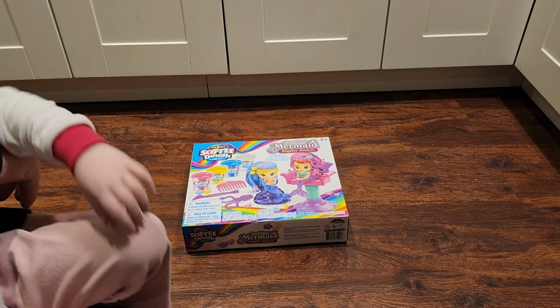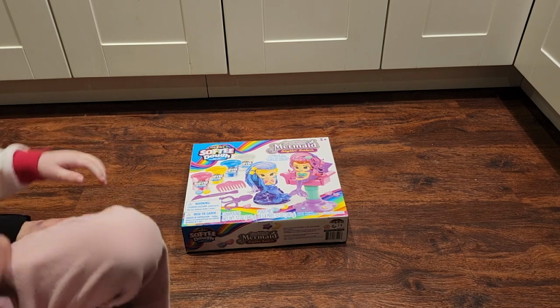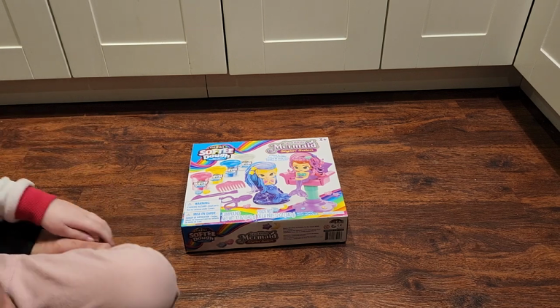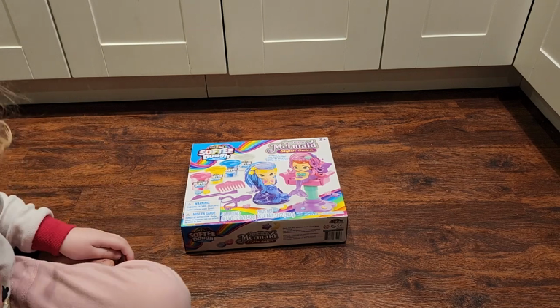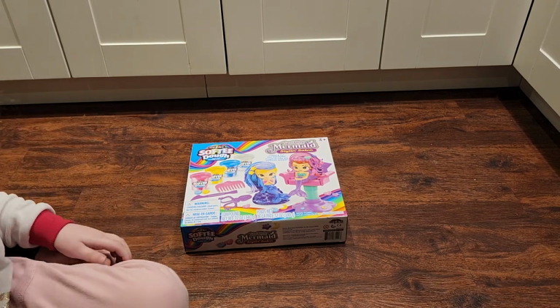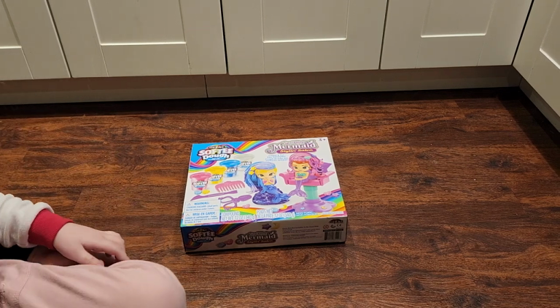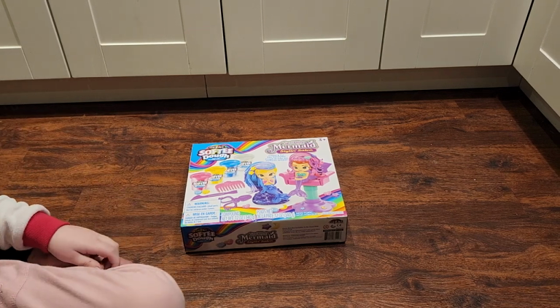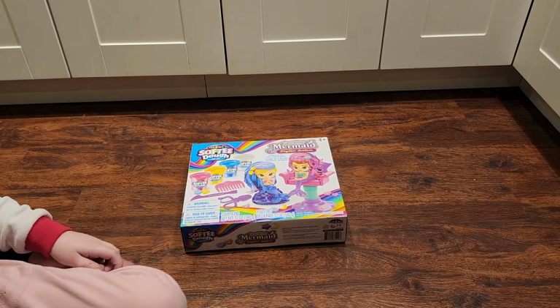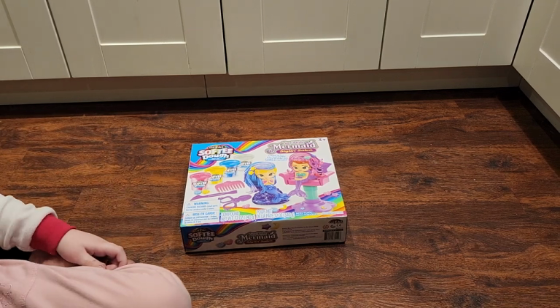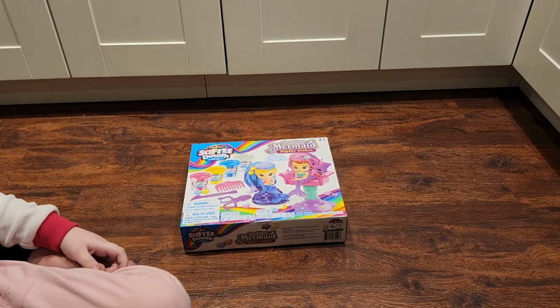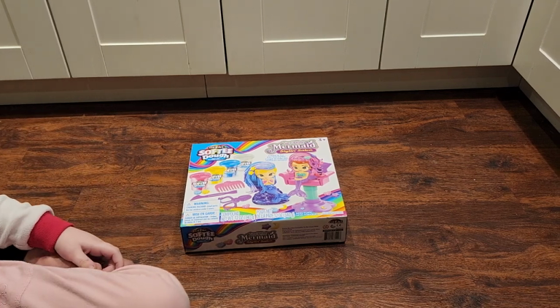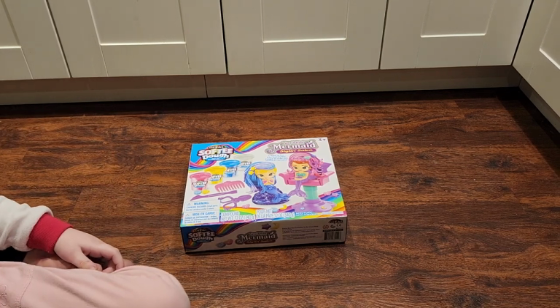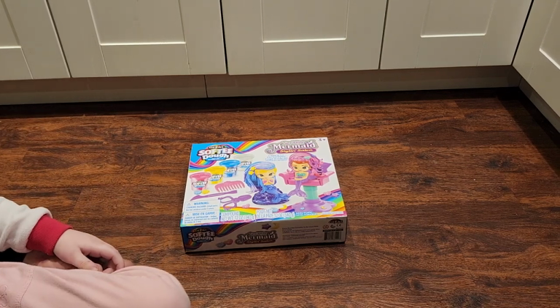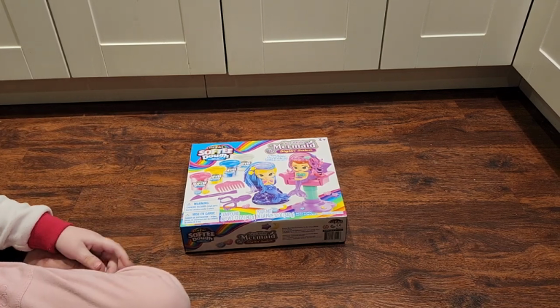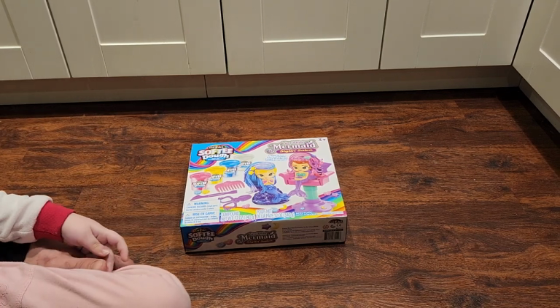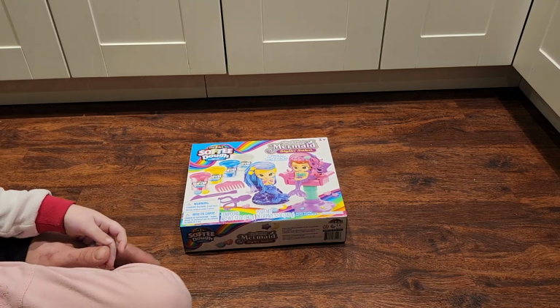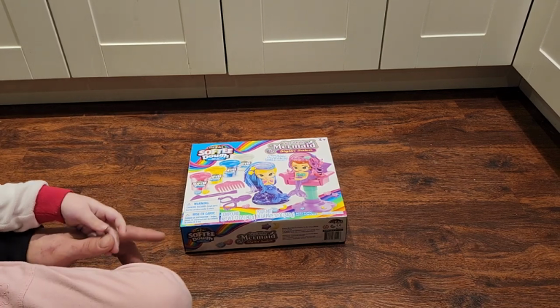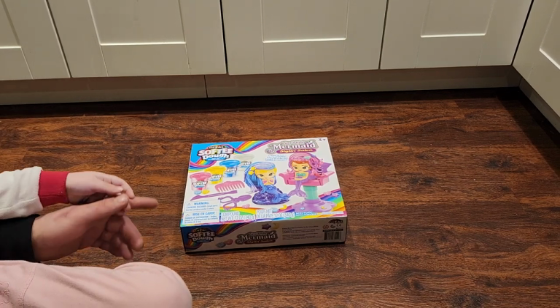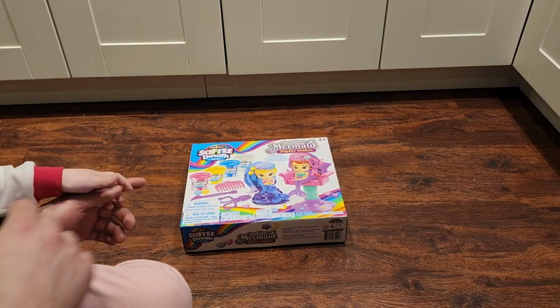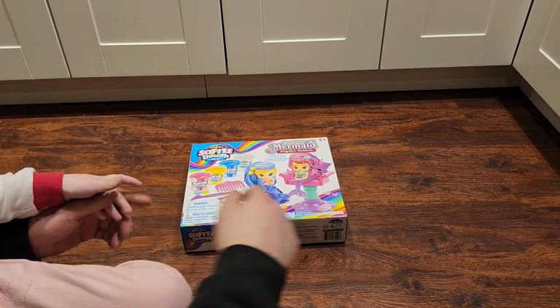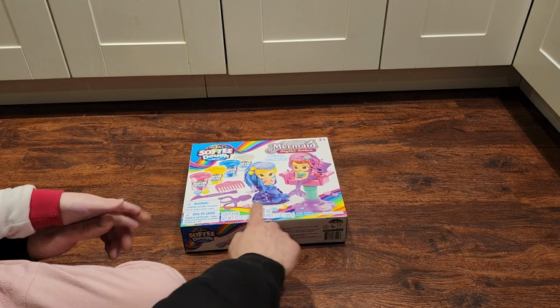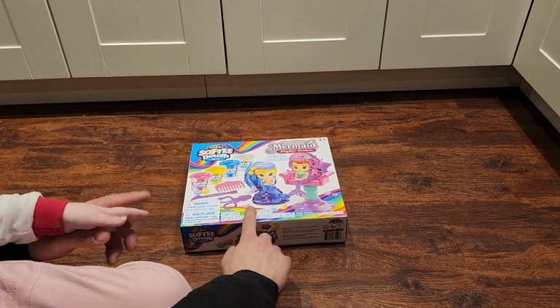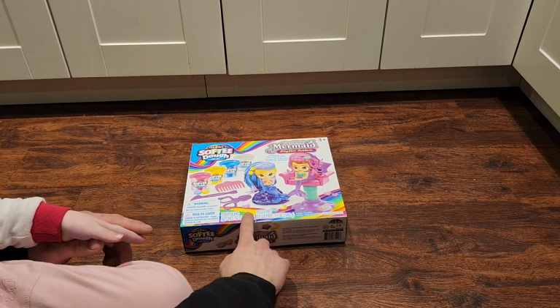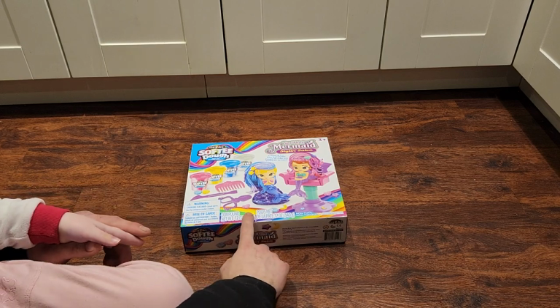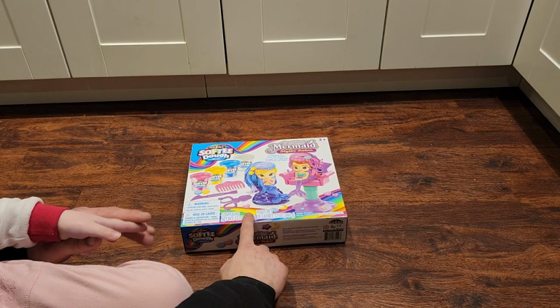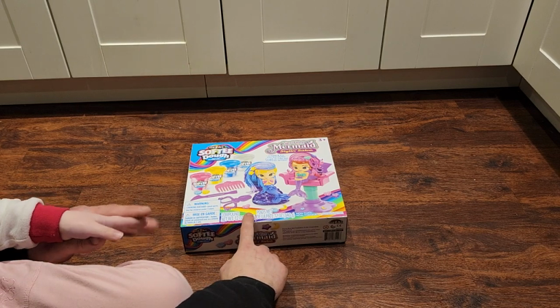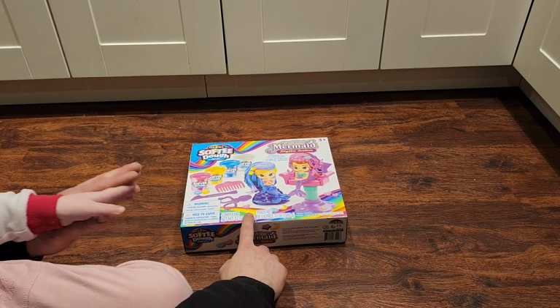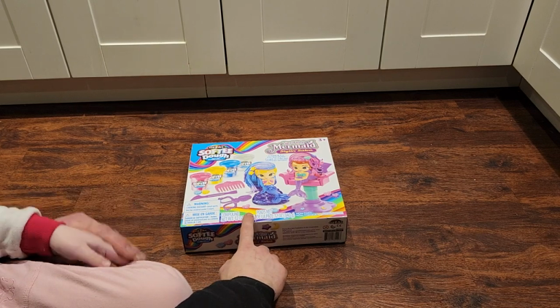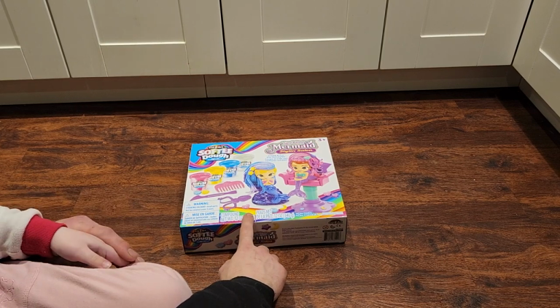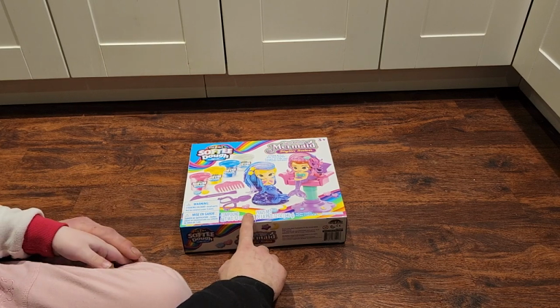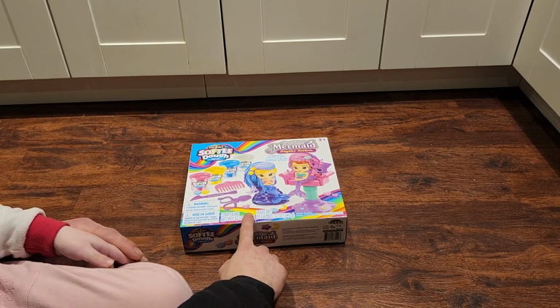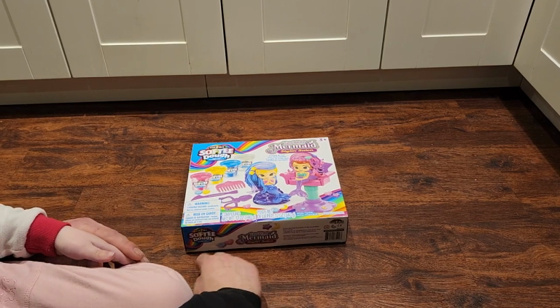What are we doing today, little one? Making a video! We're making a video of the Crazy Art Softie Dough Super Soft Modeling Compound.